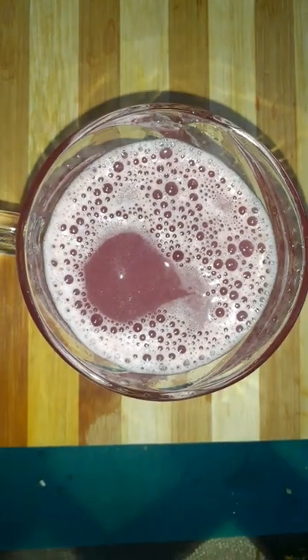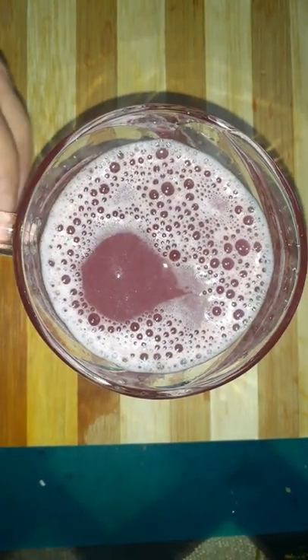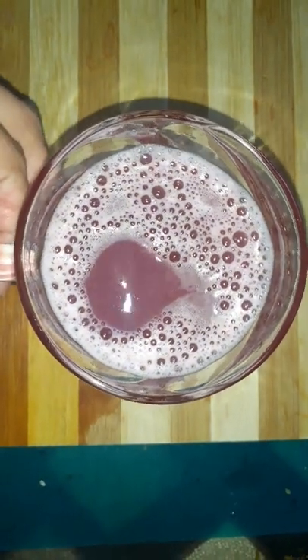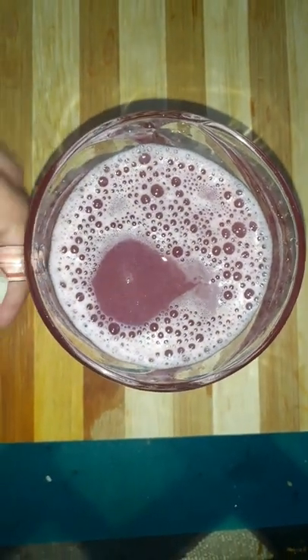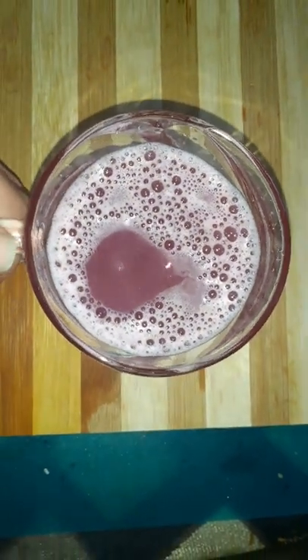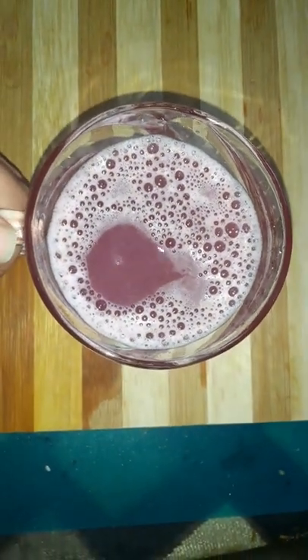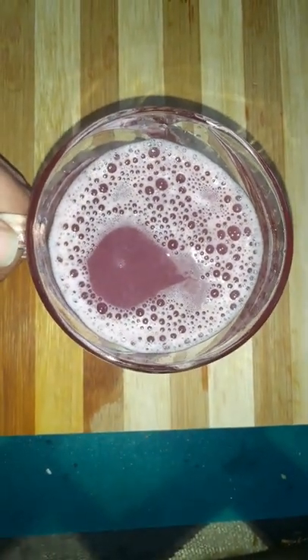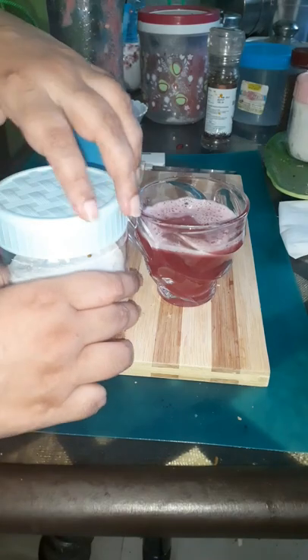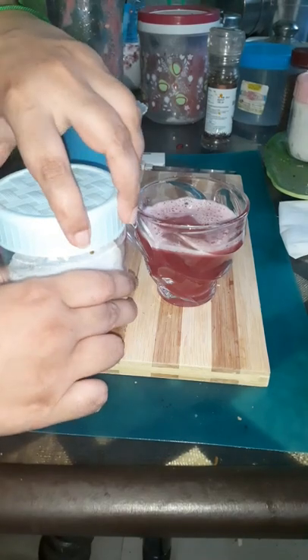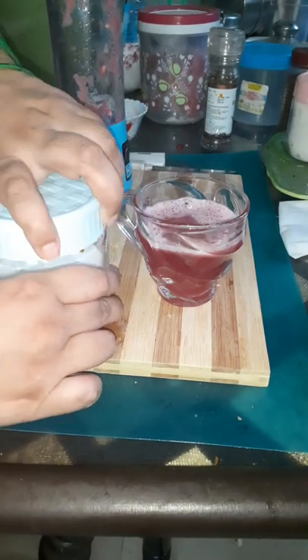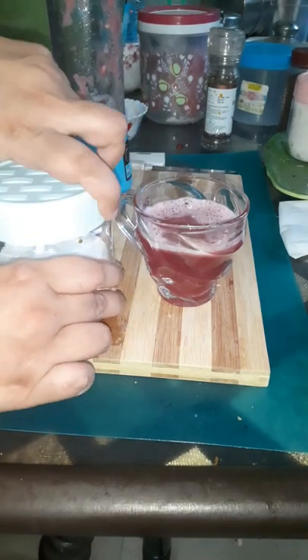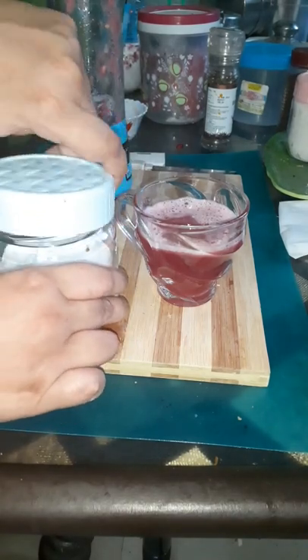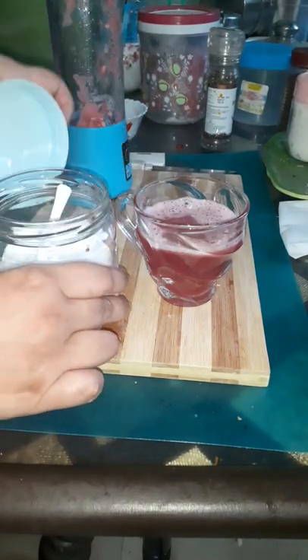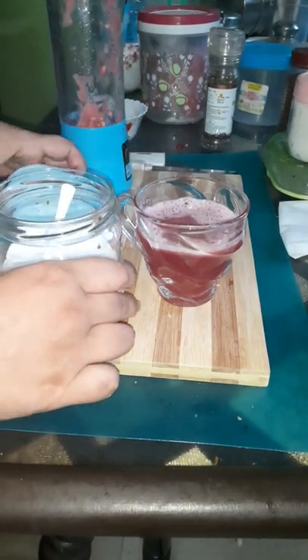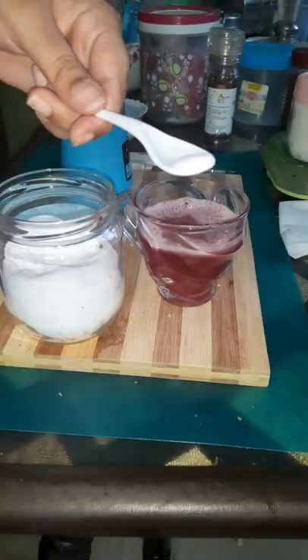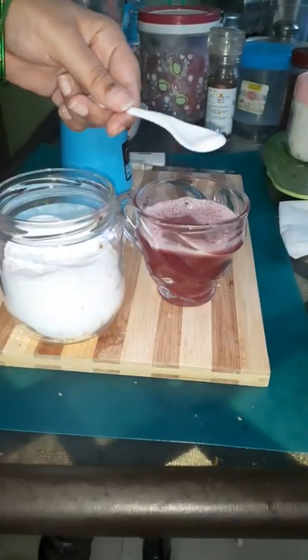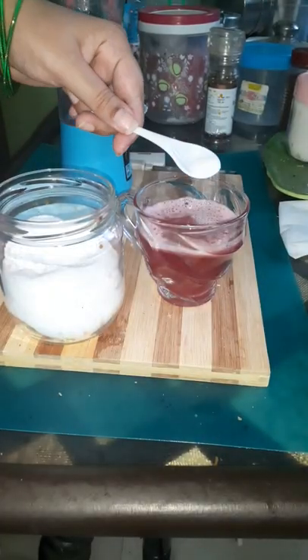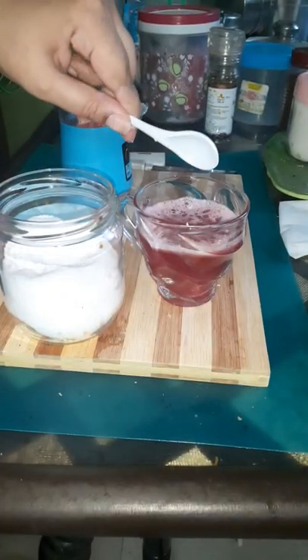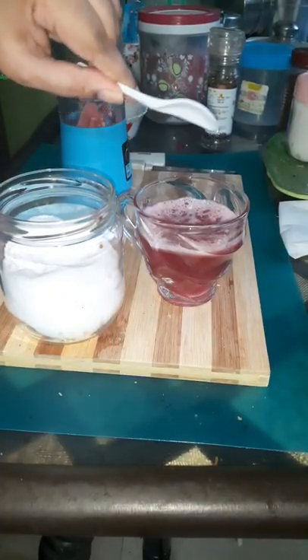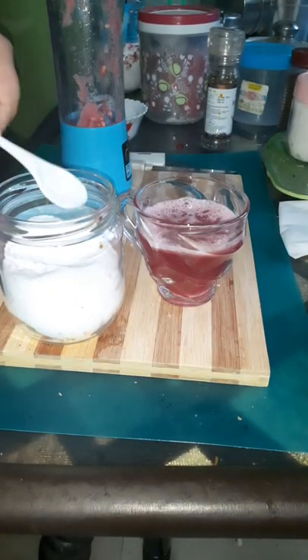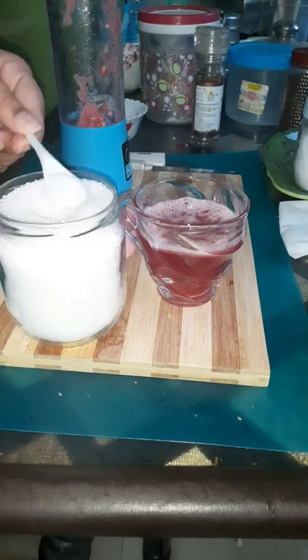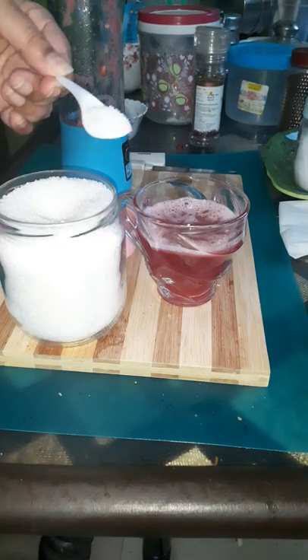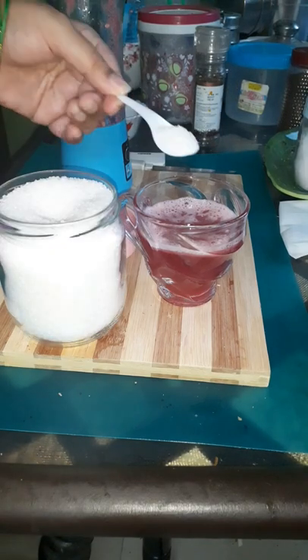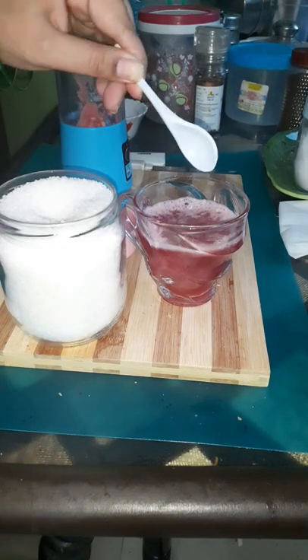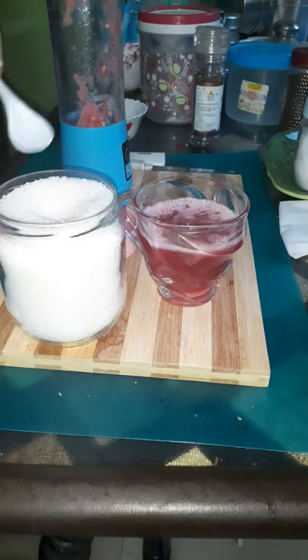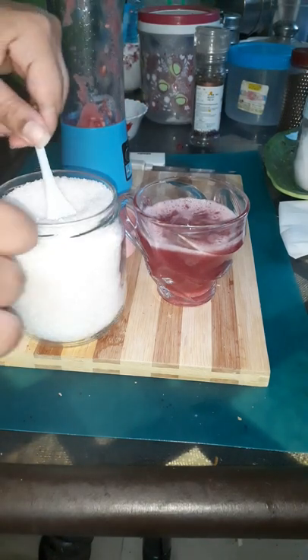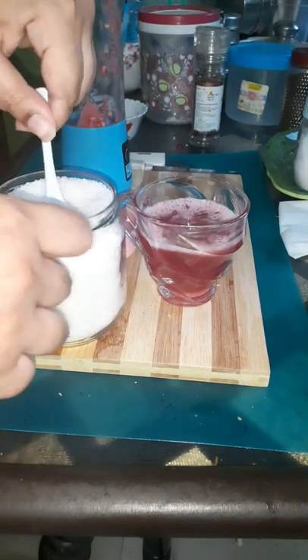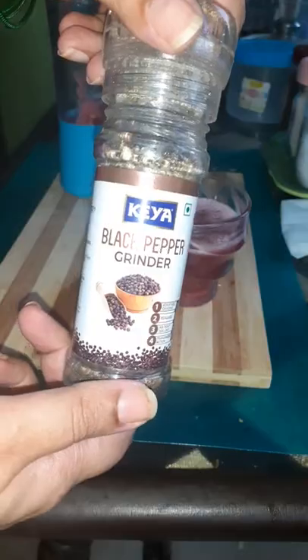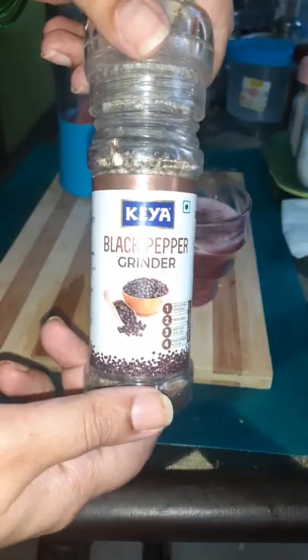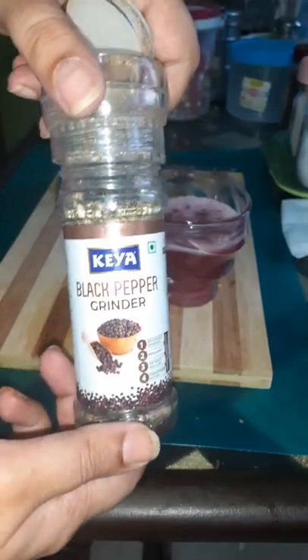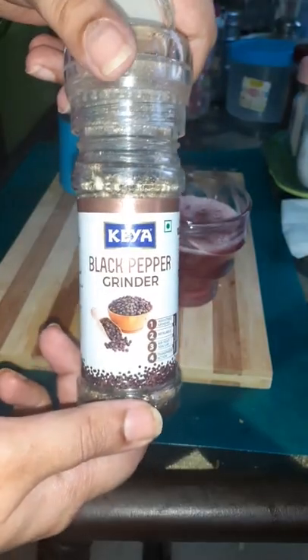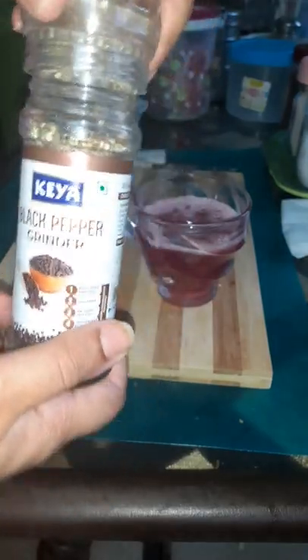Now add half a teaspoon of salt, one teaspoon of sugar, and two pinches of pepper into the juice.